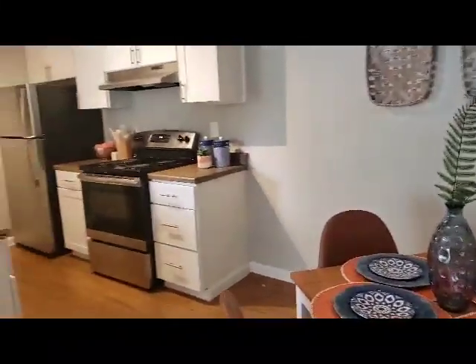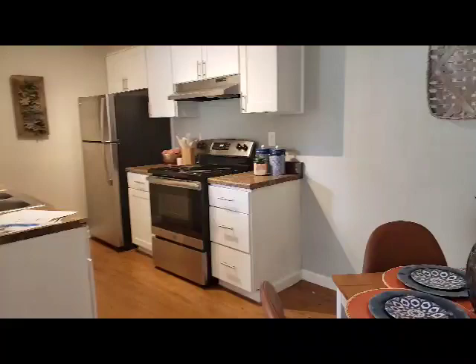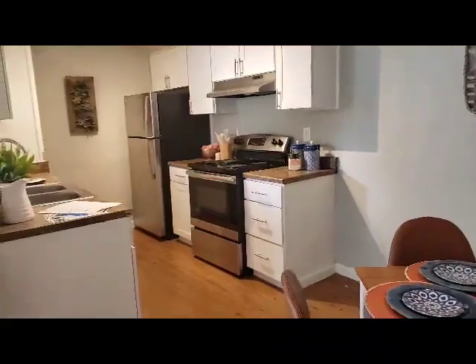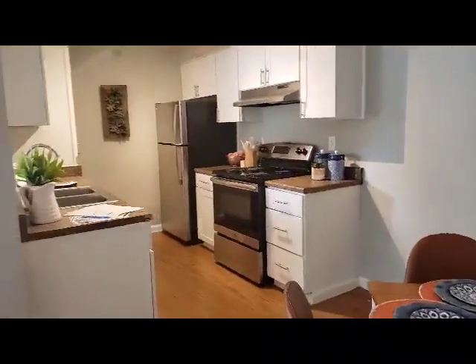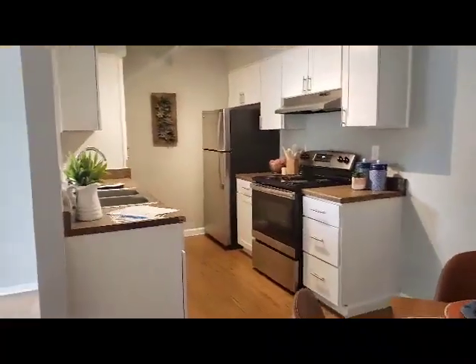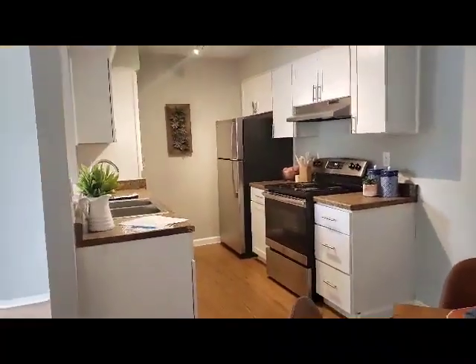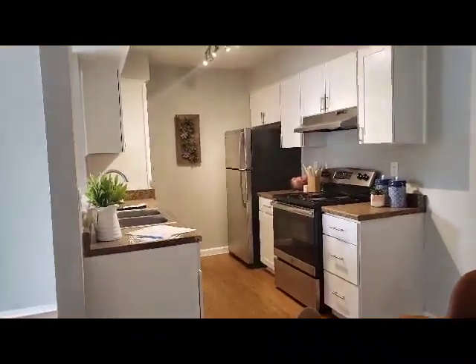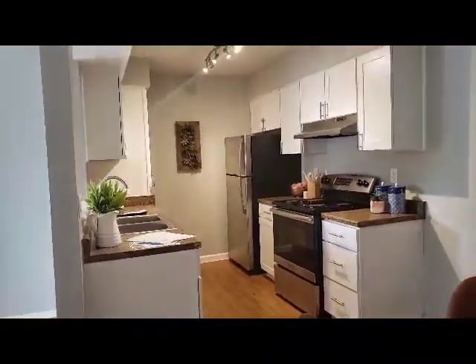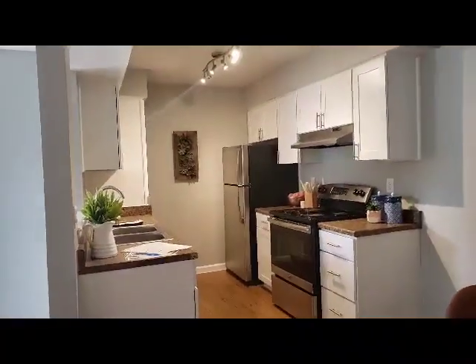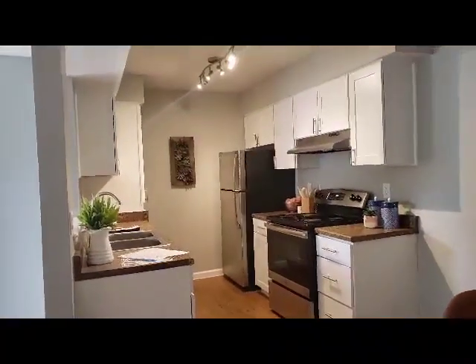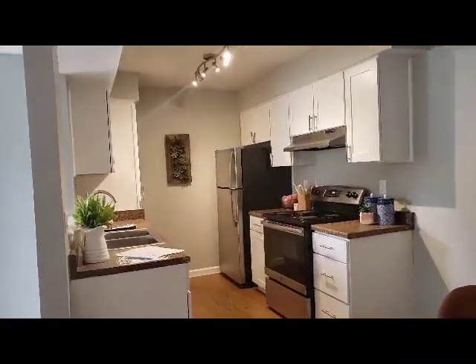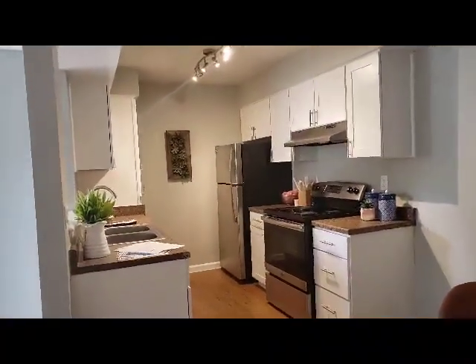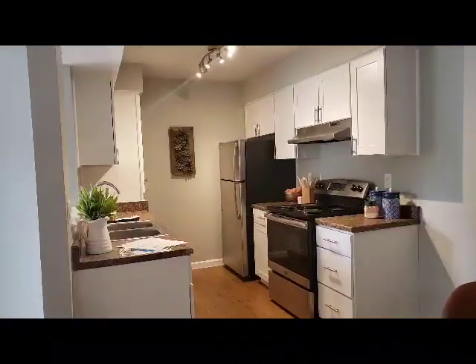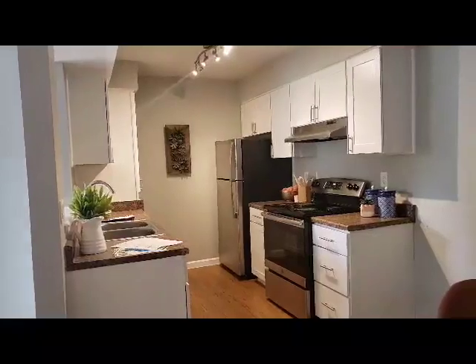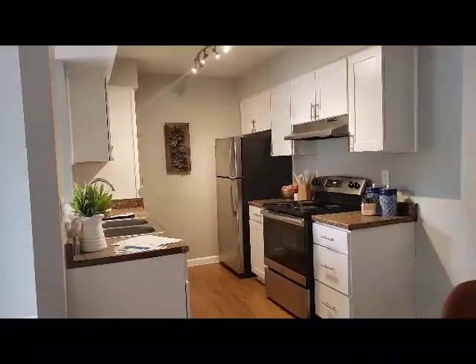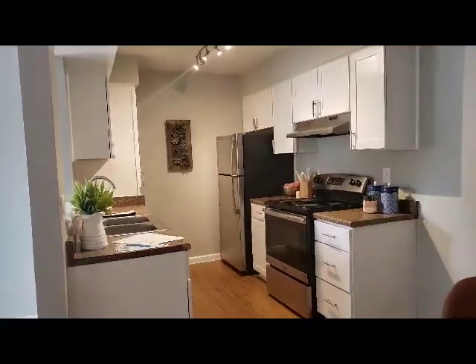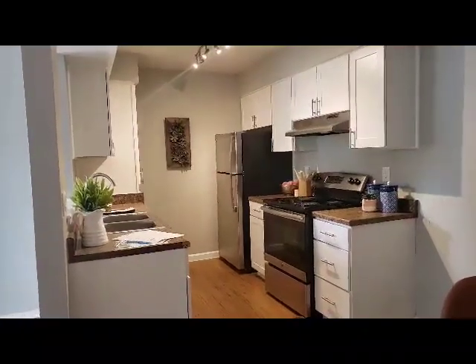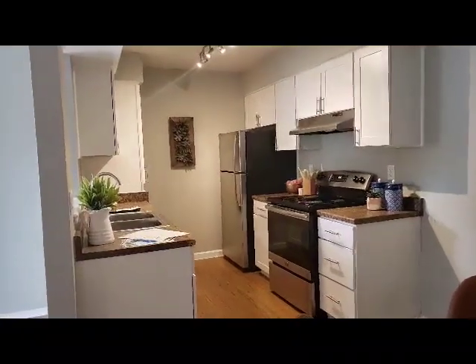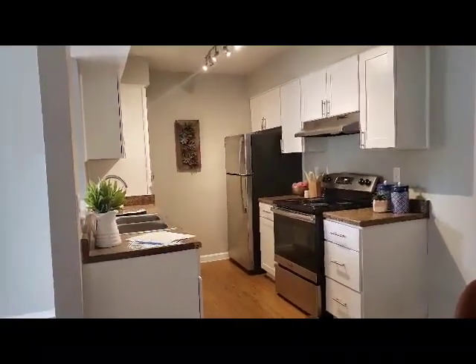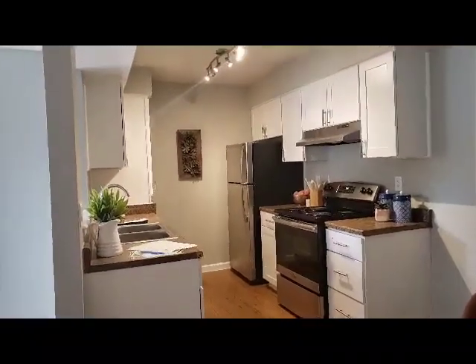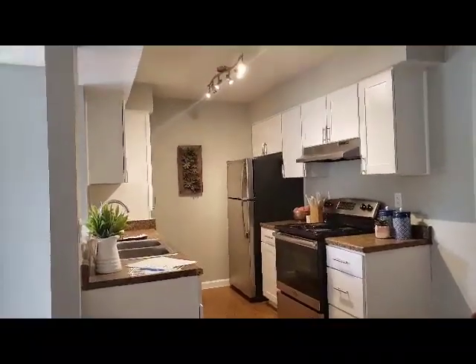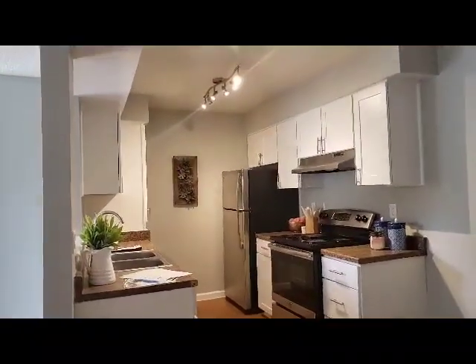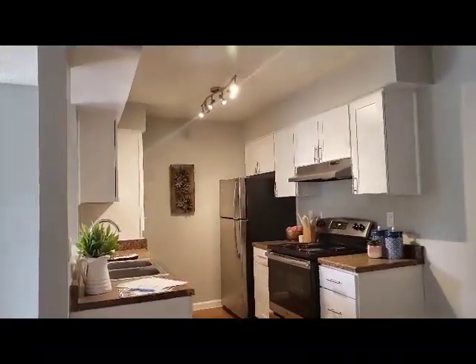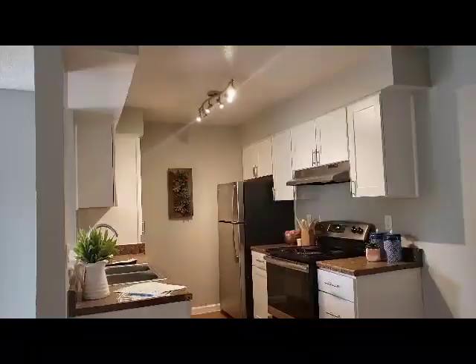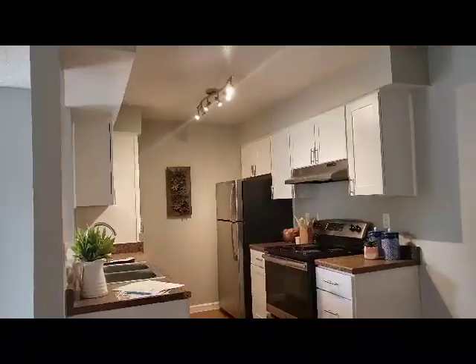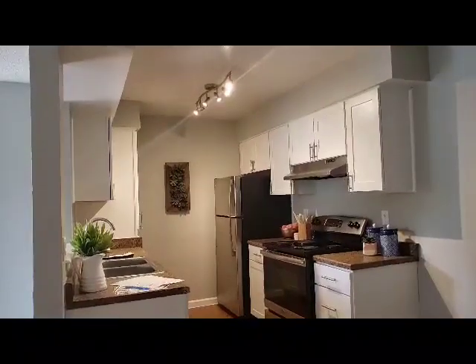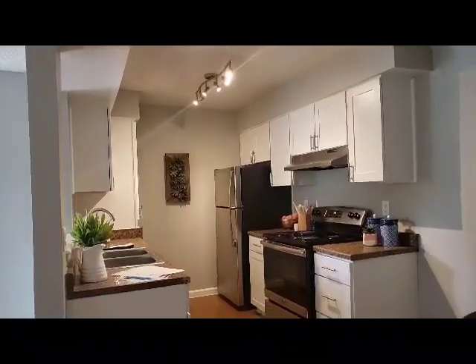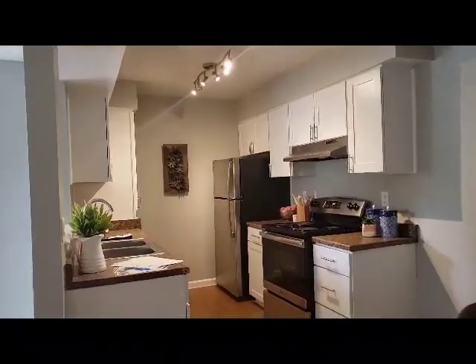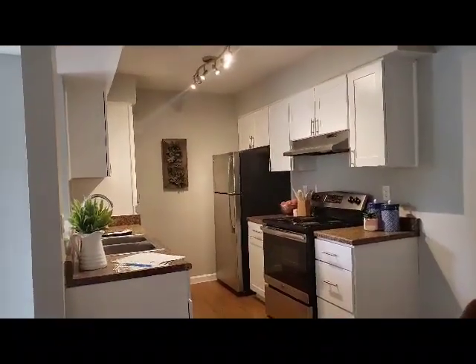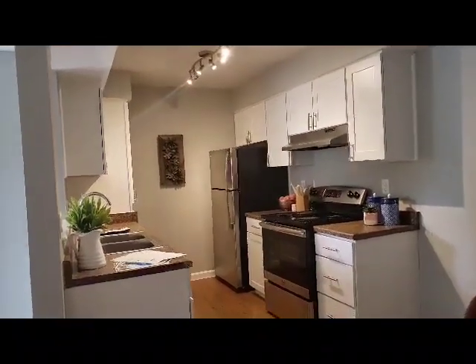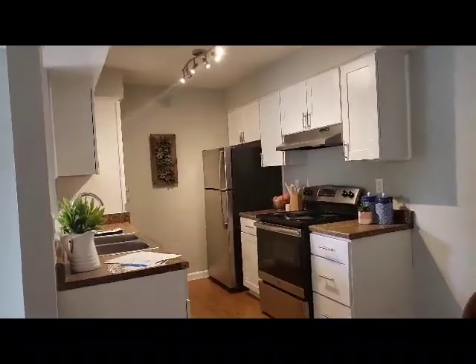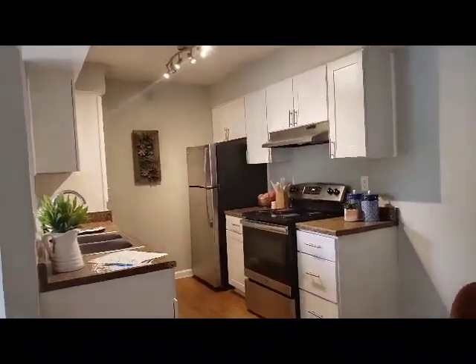We have your chef's gourmet kitchen here, with stainless steel appliances, beautiful white cabinetry, and updated light fixtures, as we have recently been remodeled.